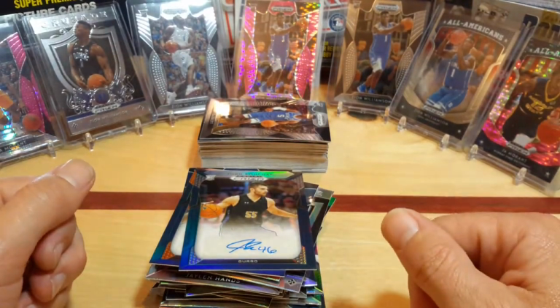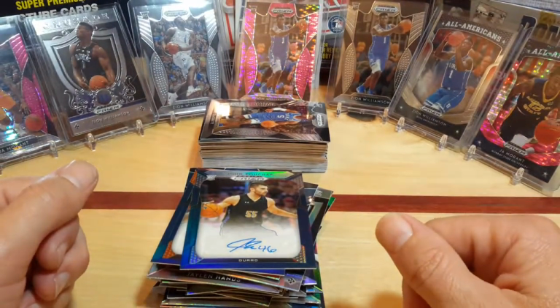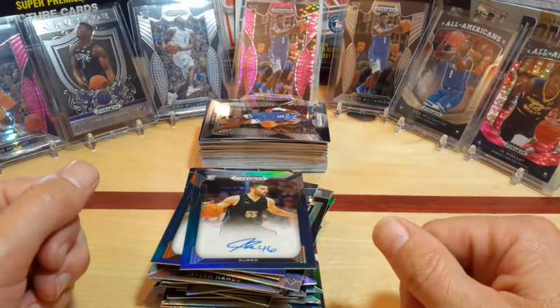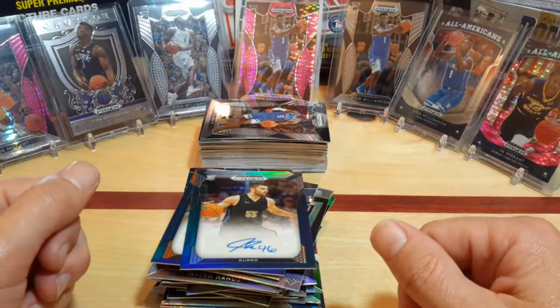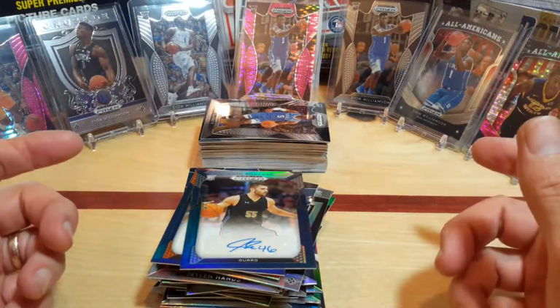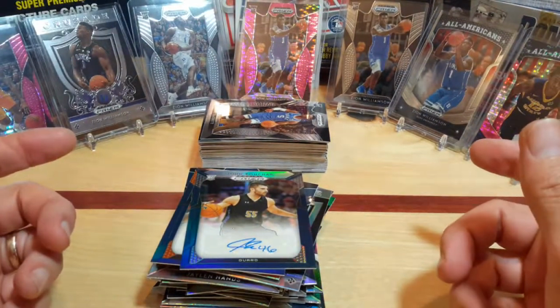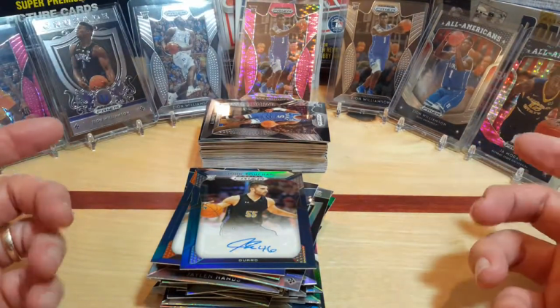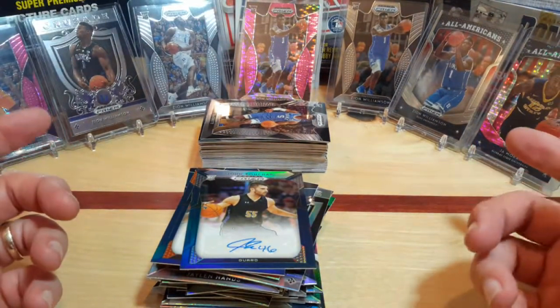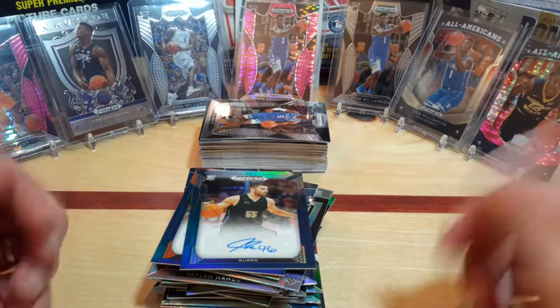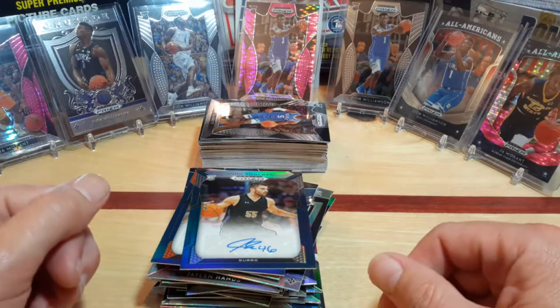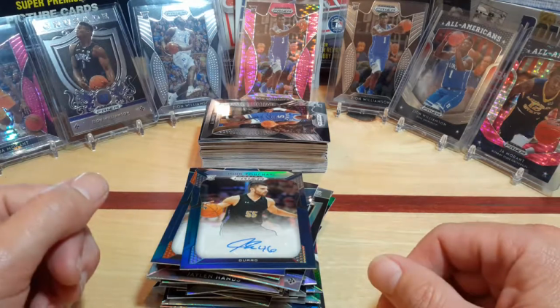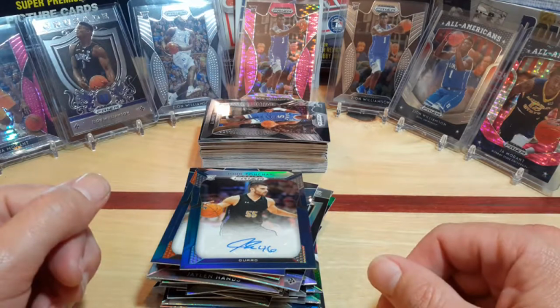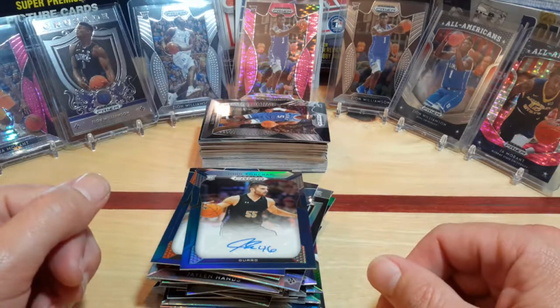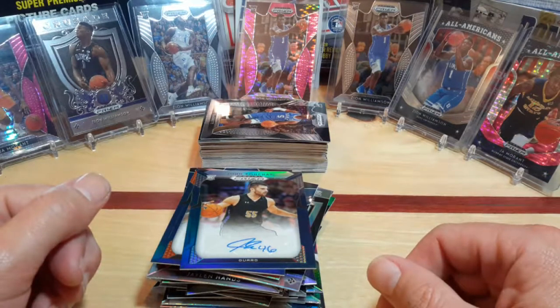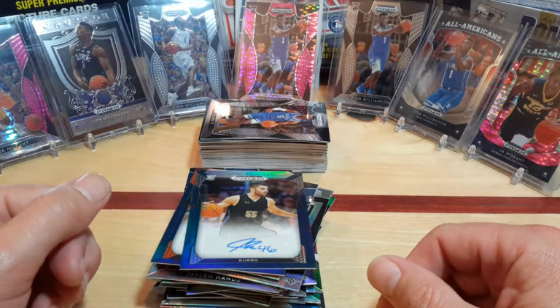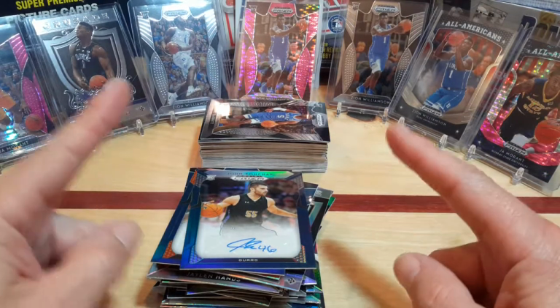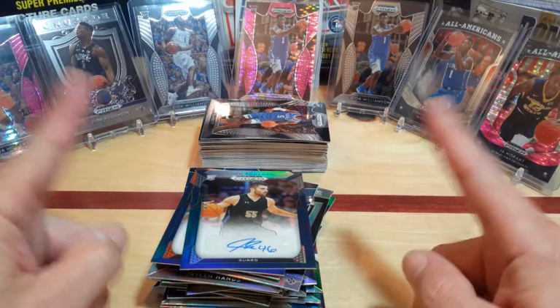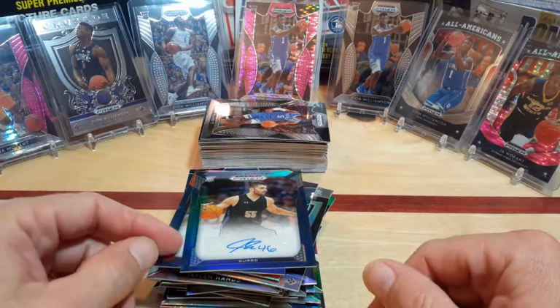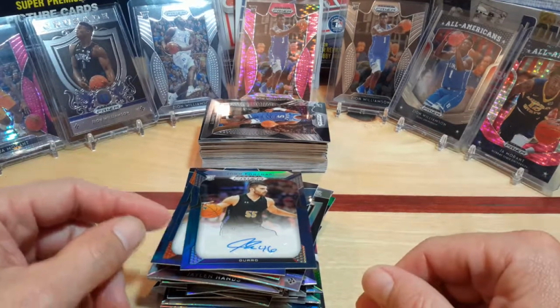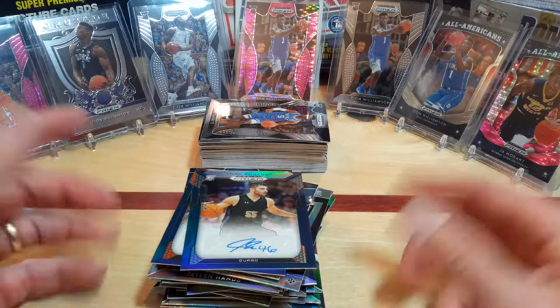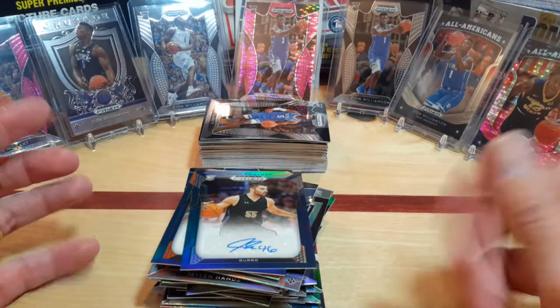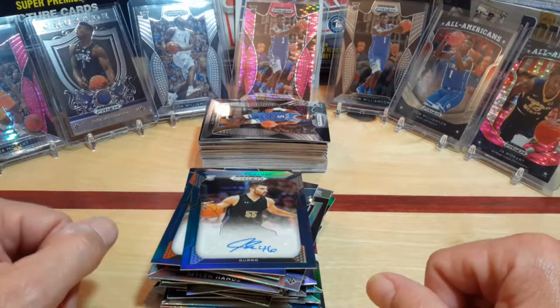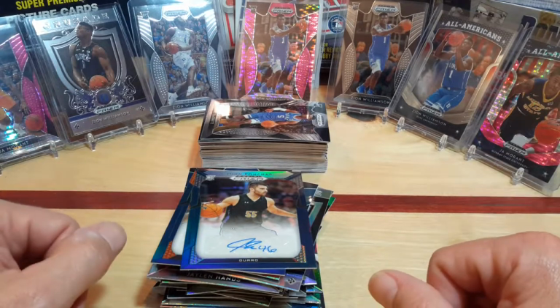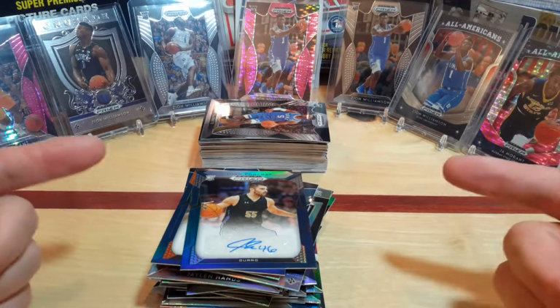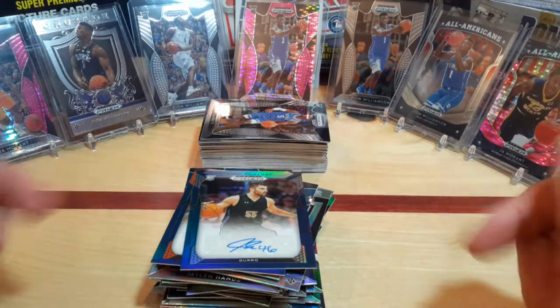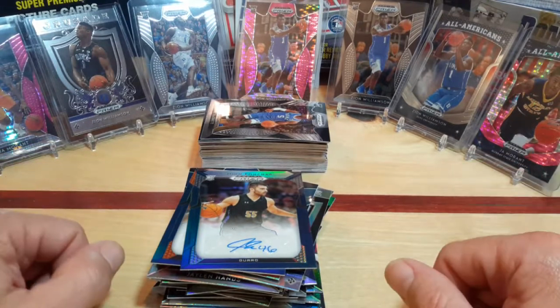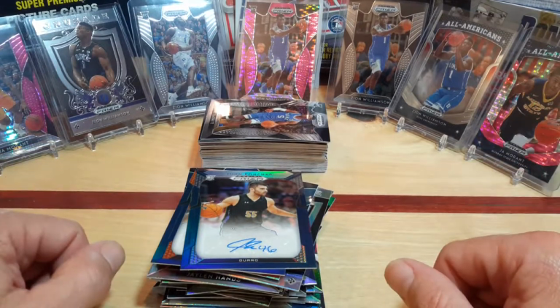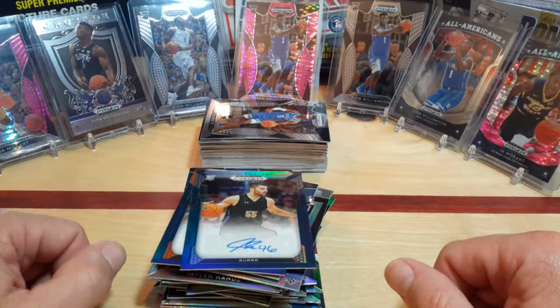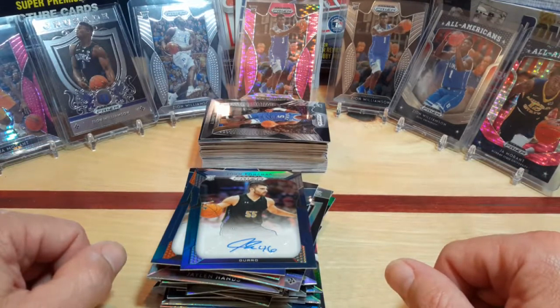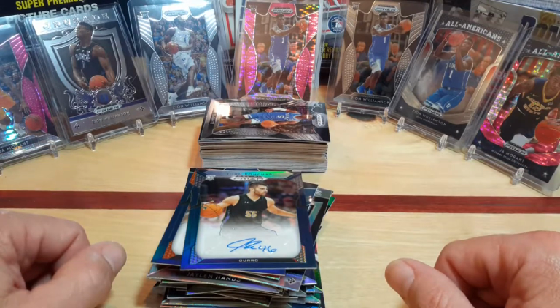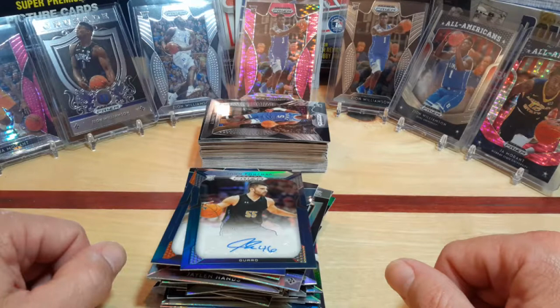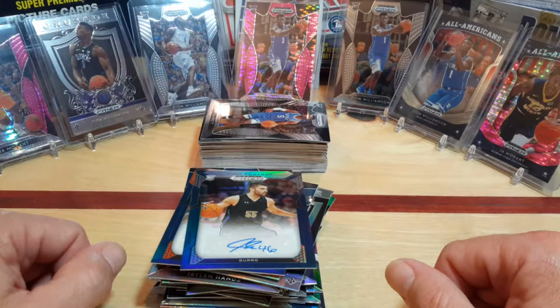I appreciate everybody stopping by. I'll probably open the other boxes — you can see some of them in the background. Check out my eBay — I'll be posting up a lot of these cards on there periodically. We'll see you back on the channel, have a good day.